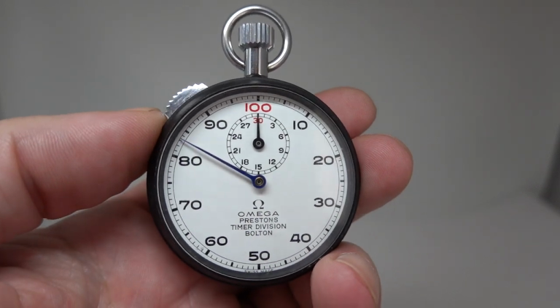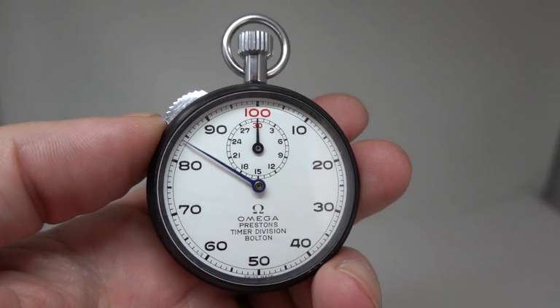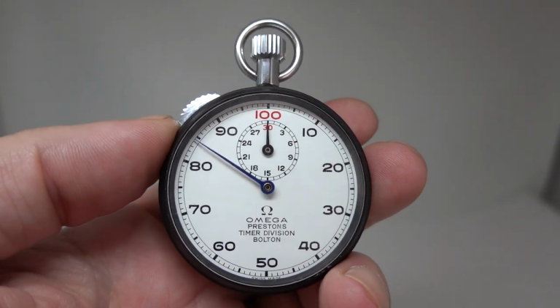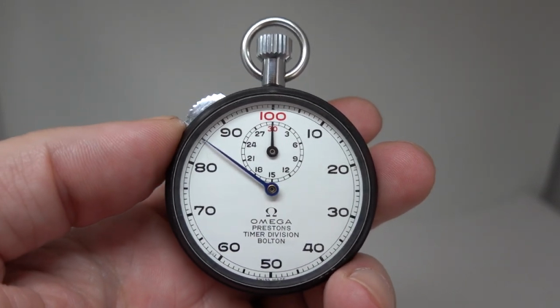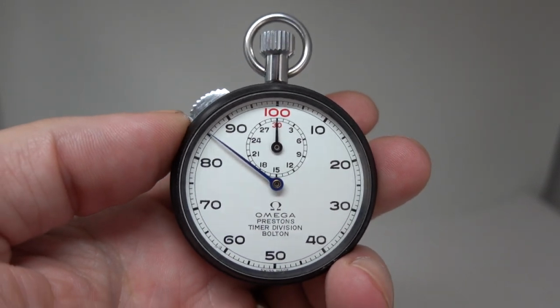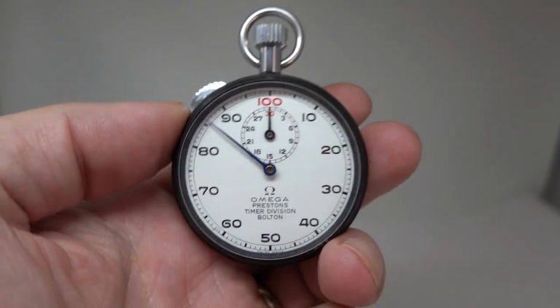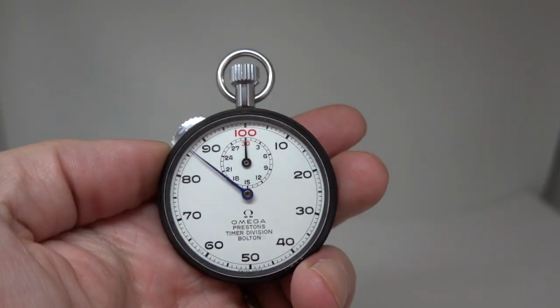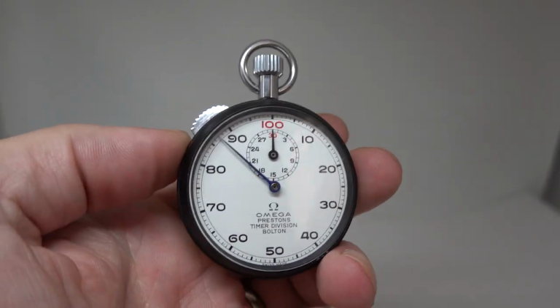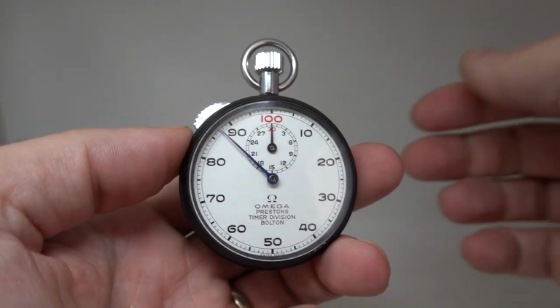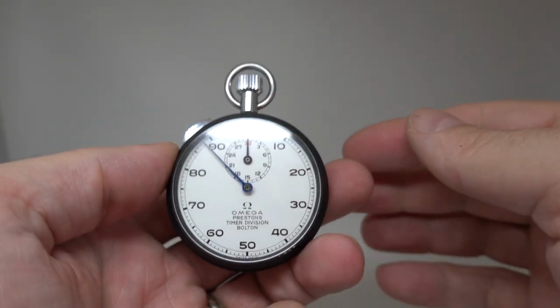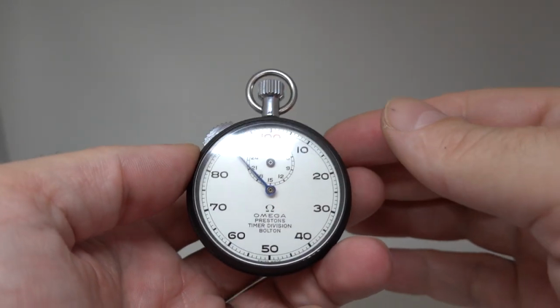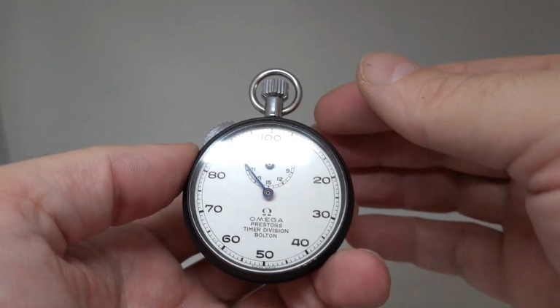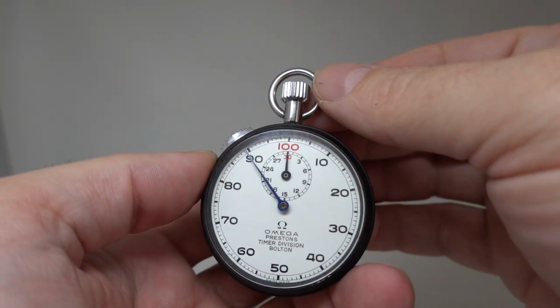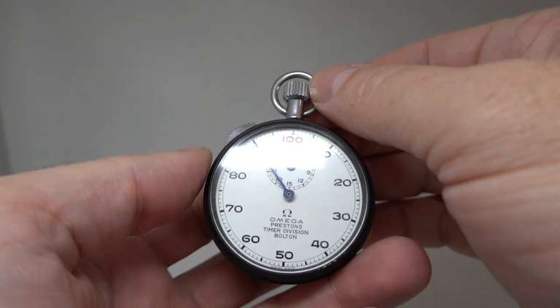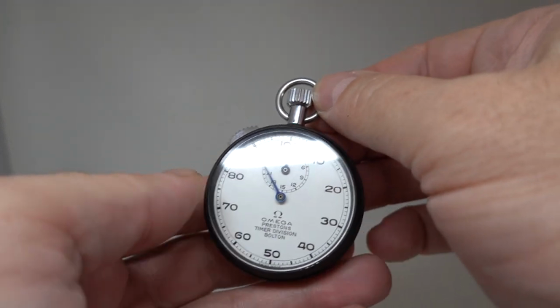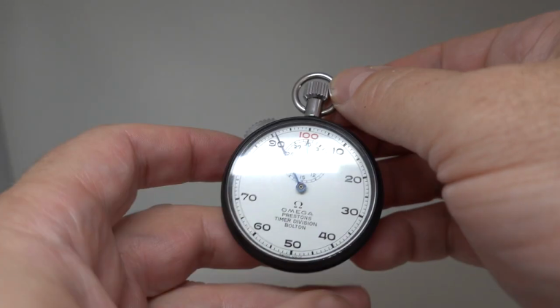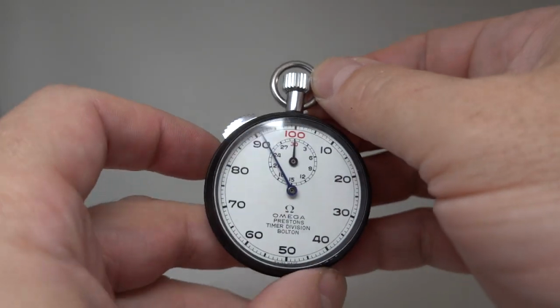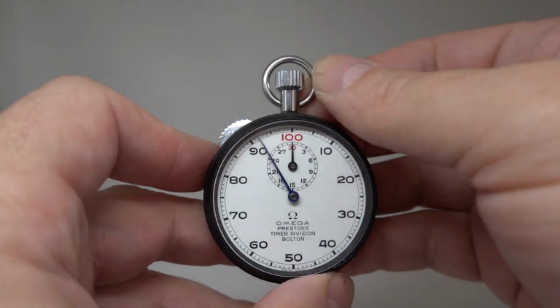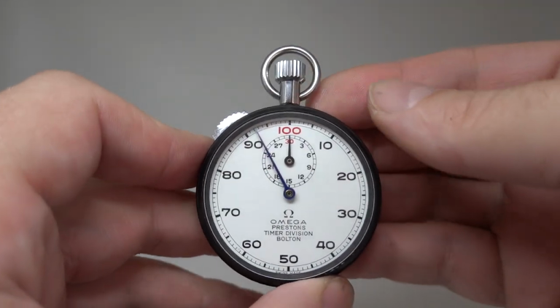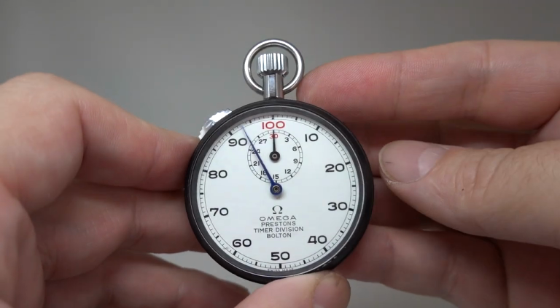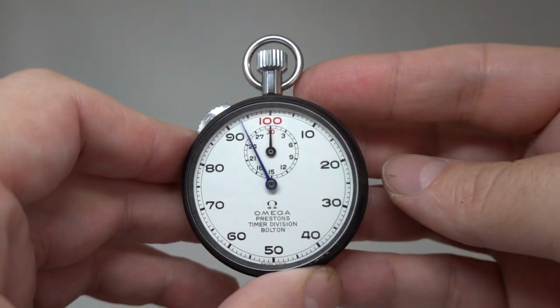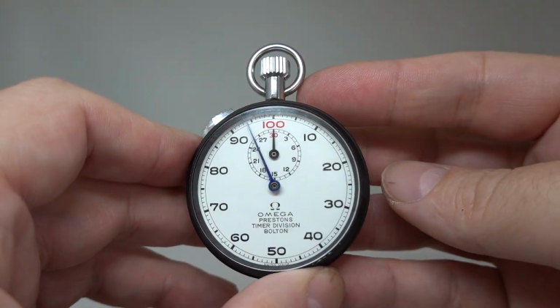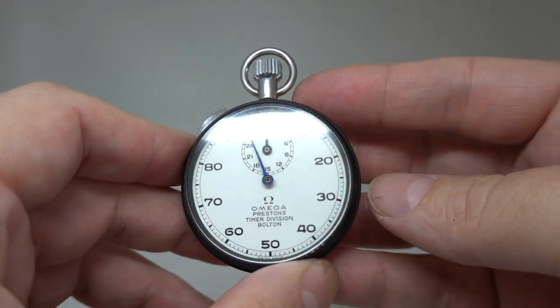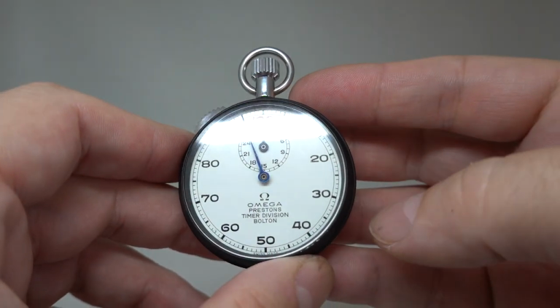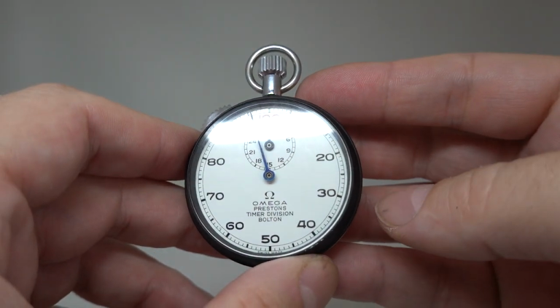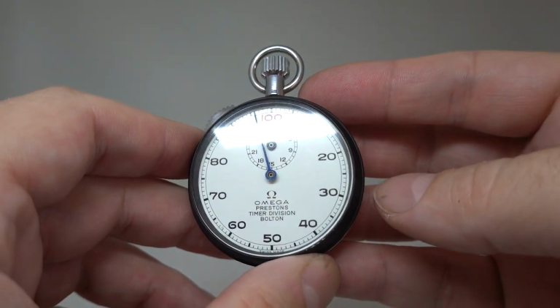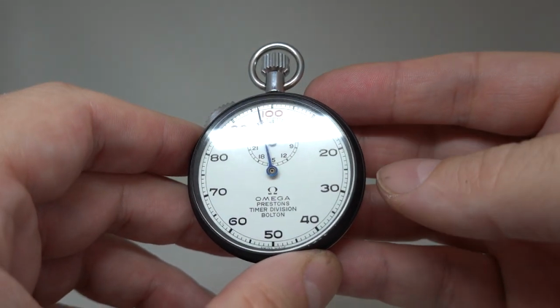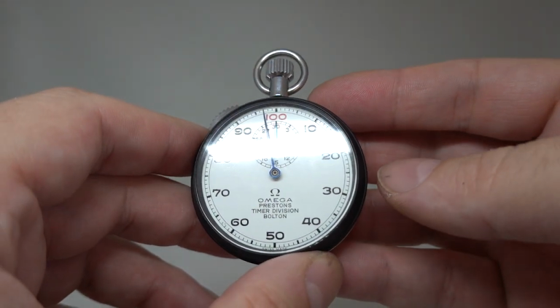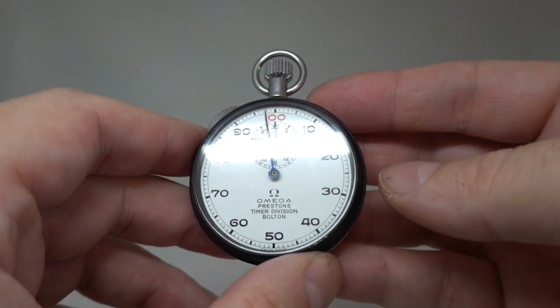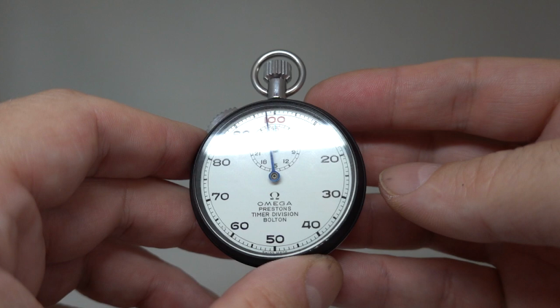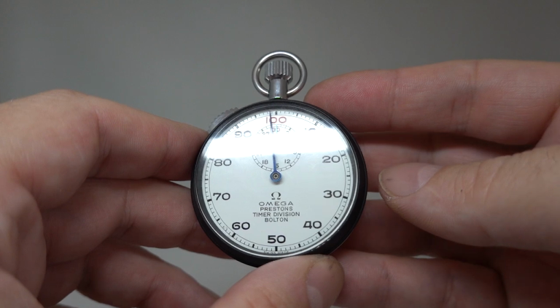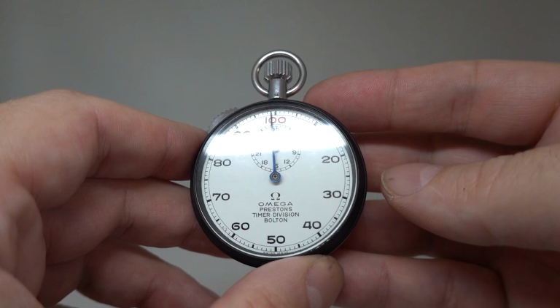Hello watch fans! BirthYearWatches here, and this time for you we have a circa 1970 Omega decimal stopwatch.